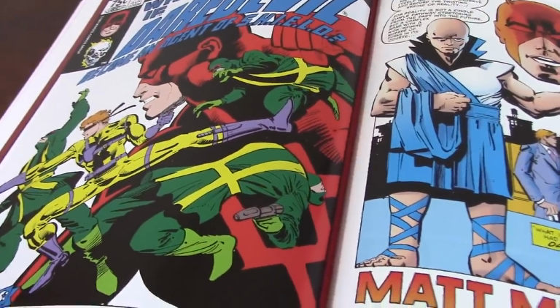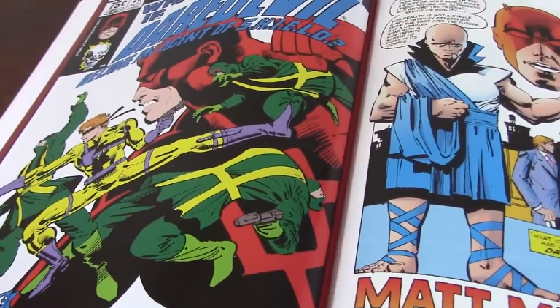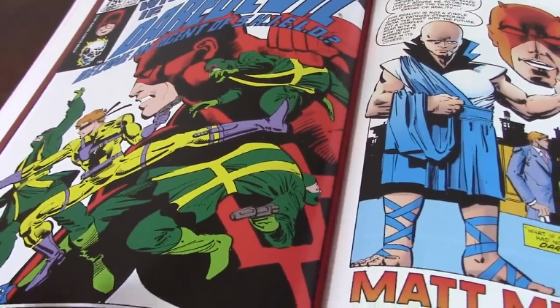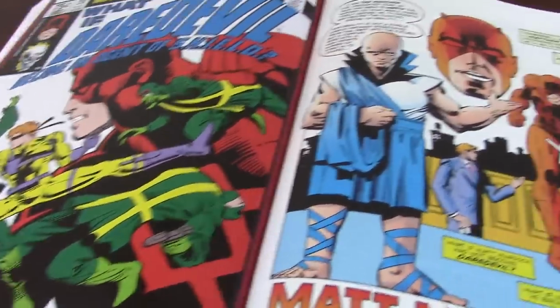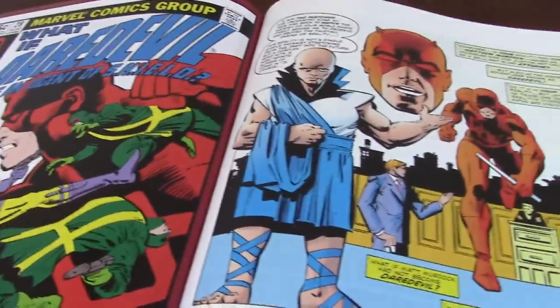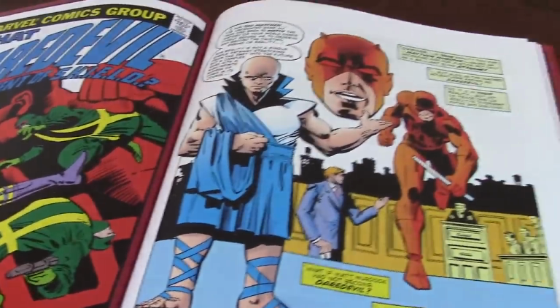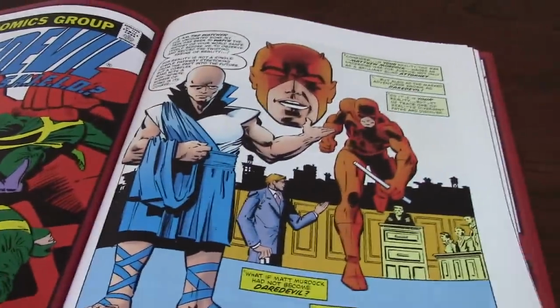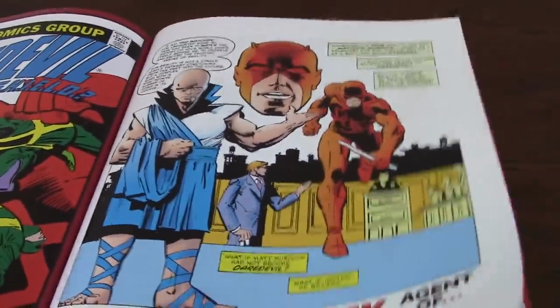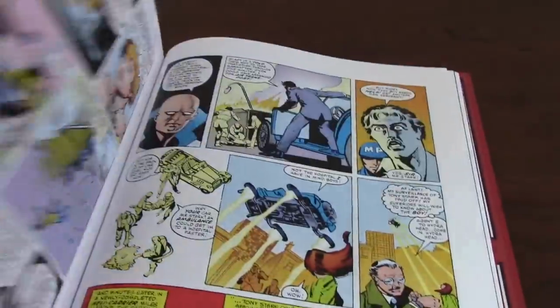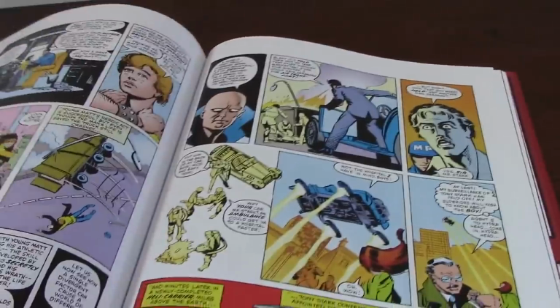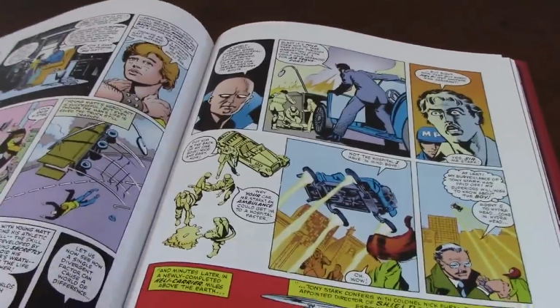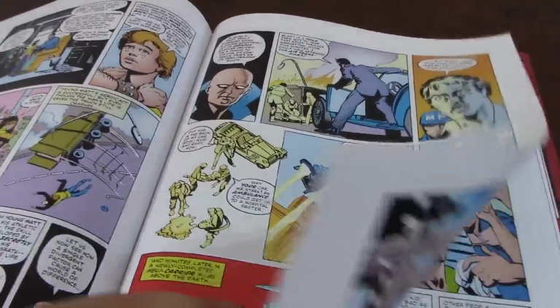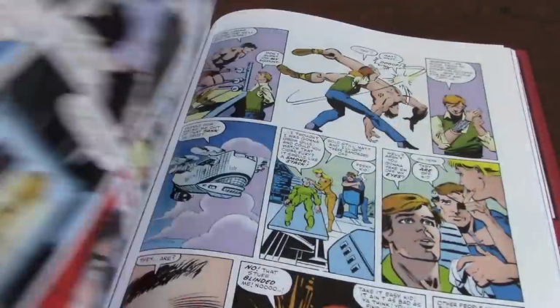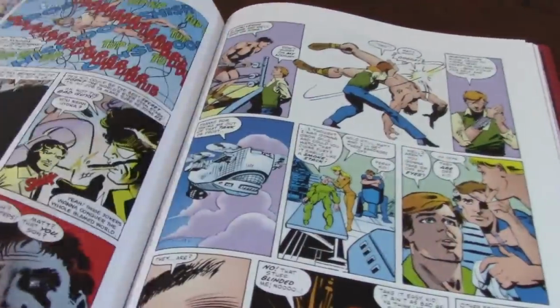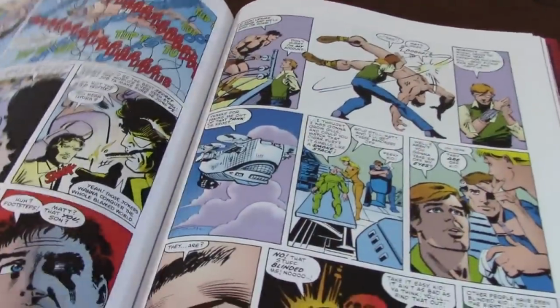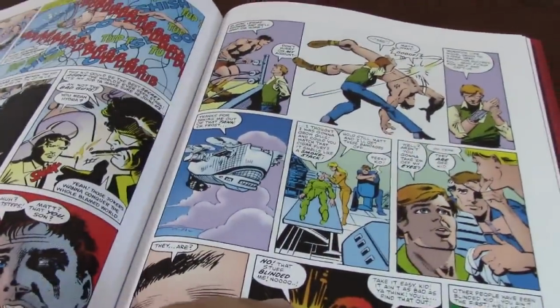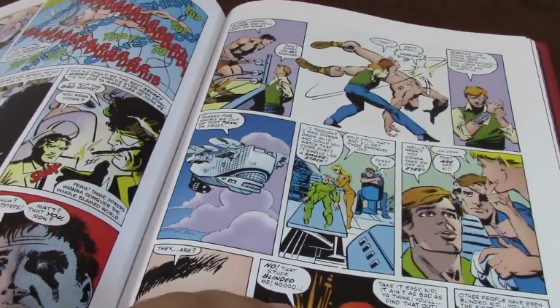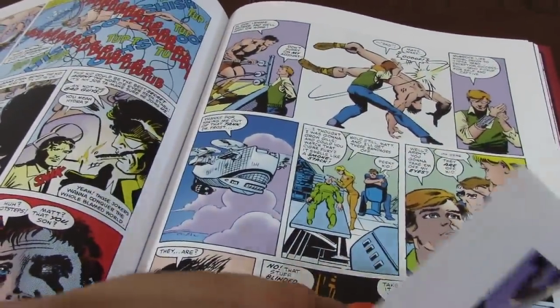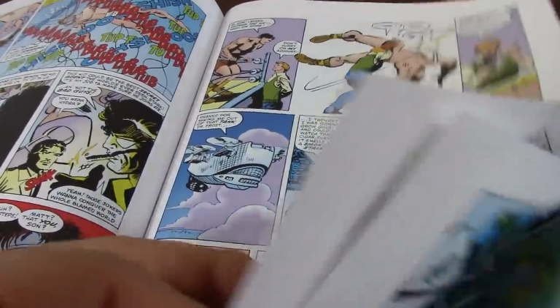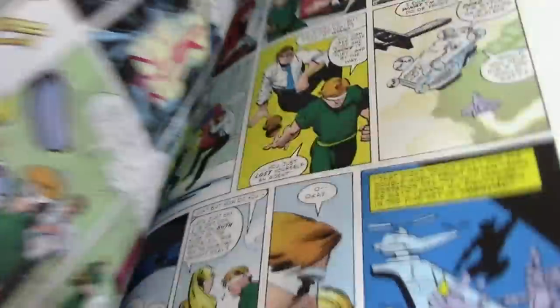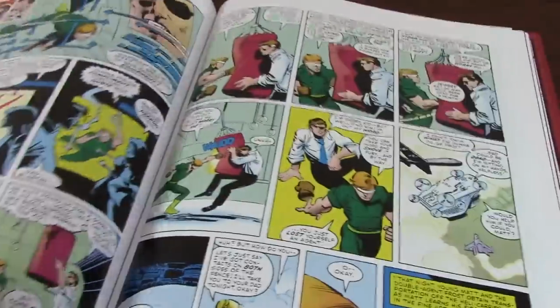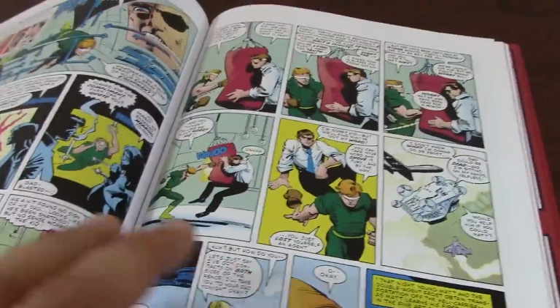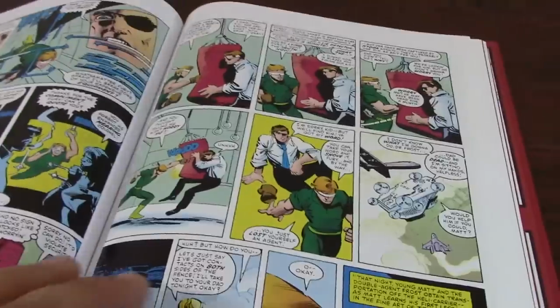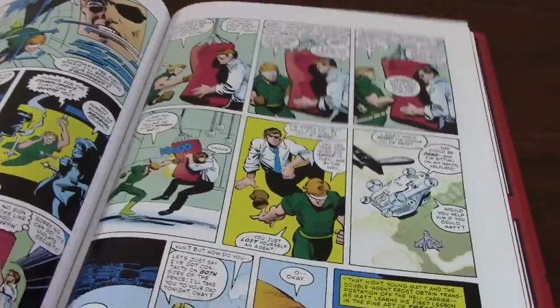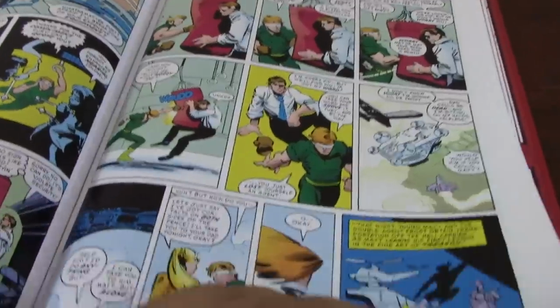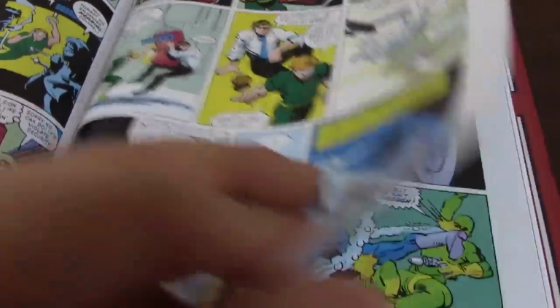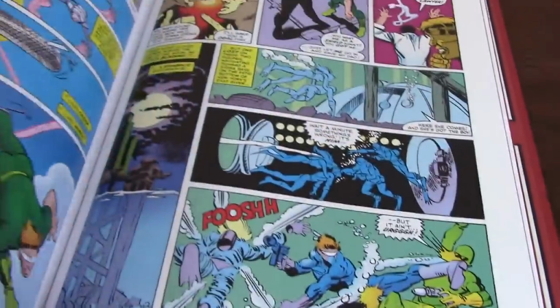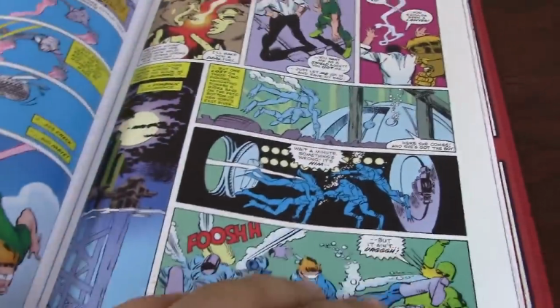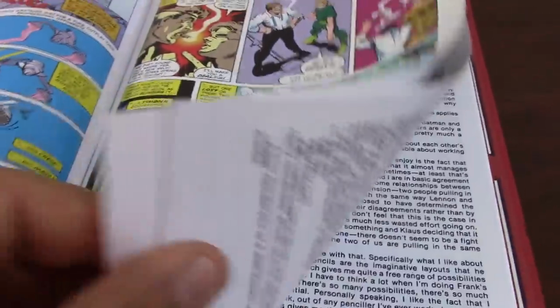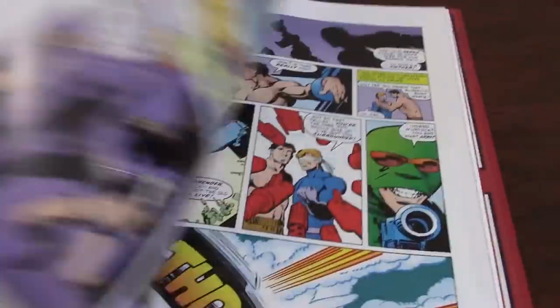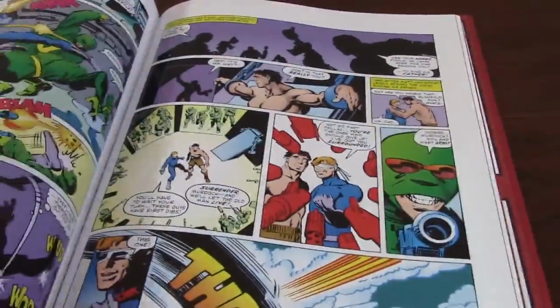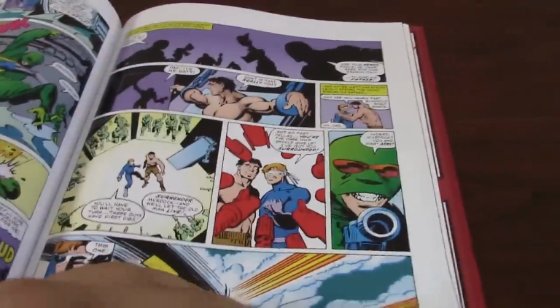And as you can see right there, the What If issue — of course it is fantastic. I really enjoy this book and I definitely highly recommend it.